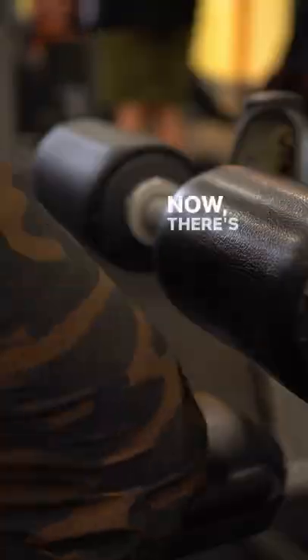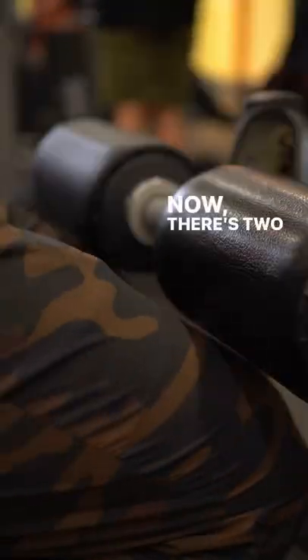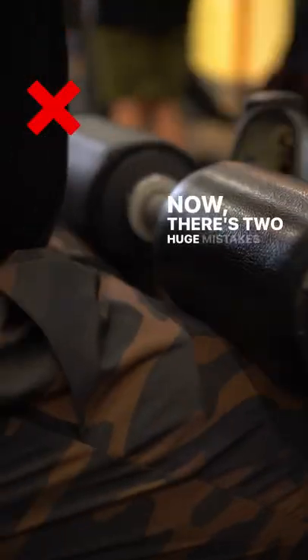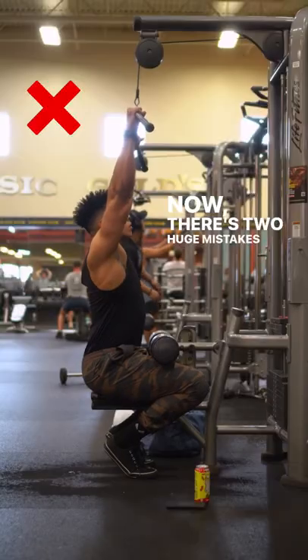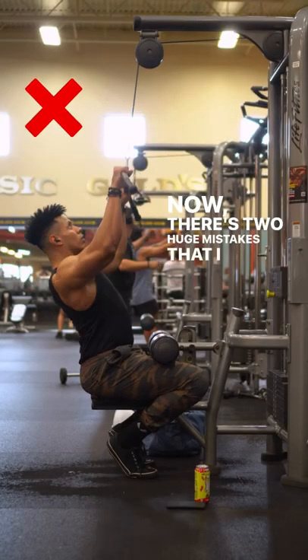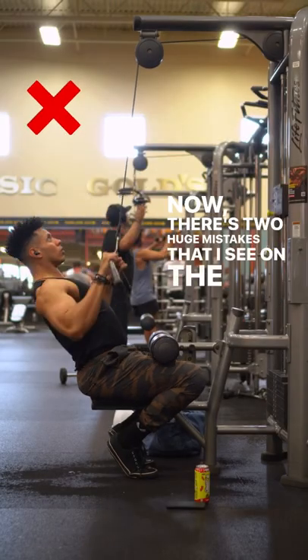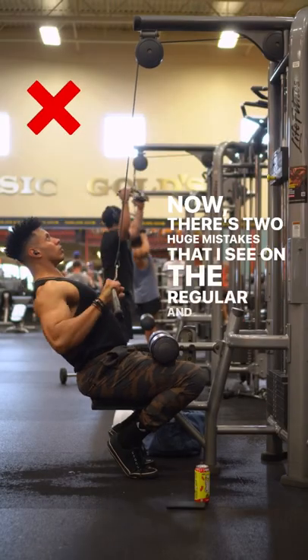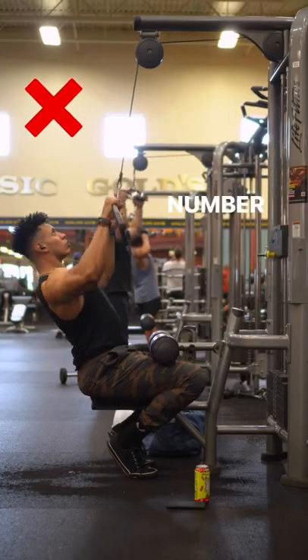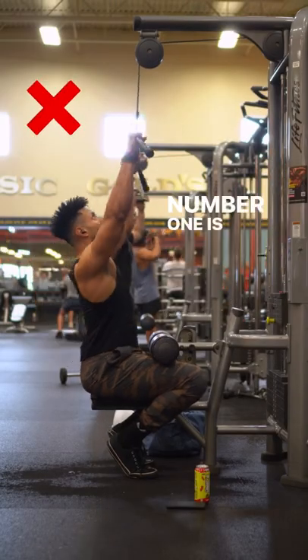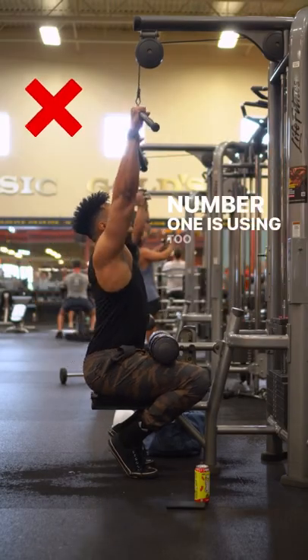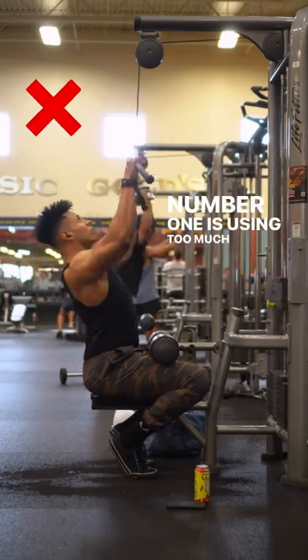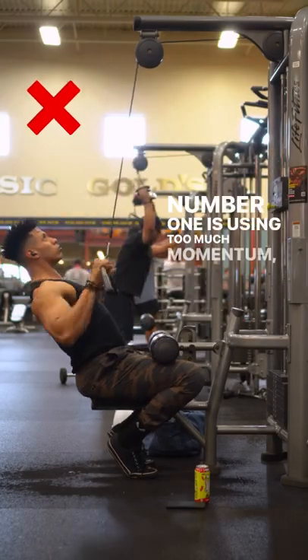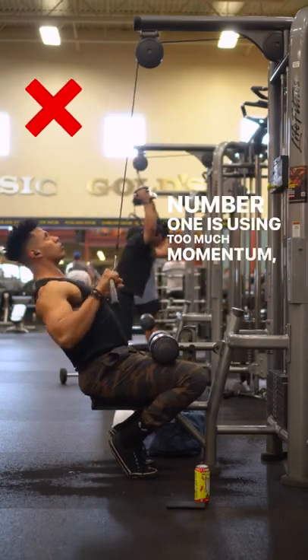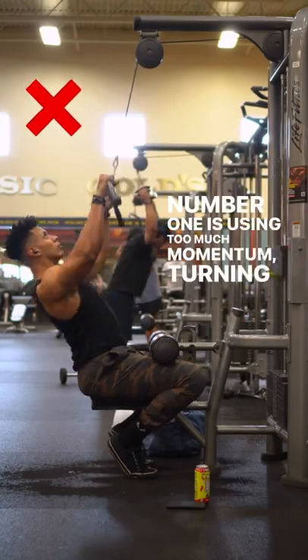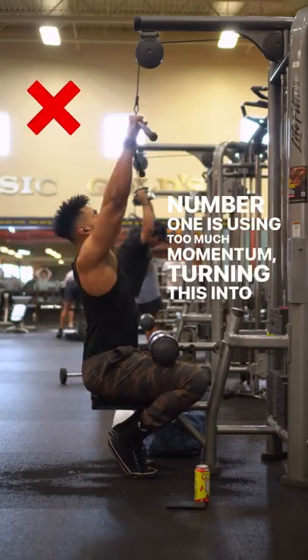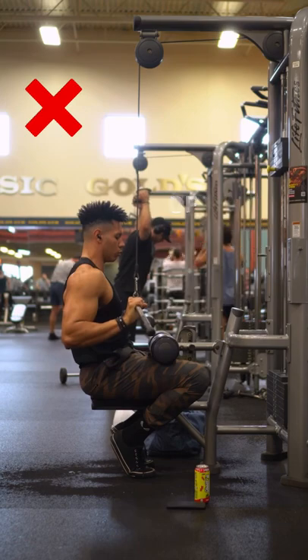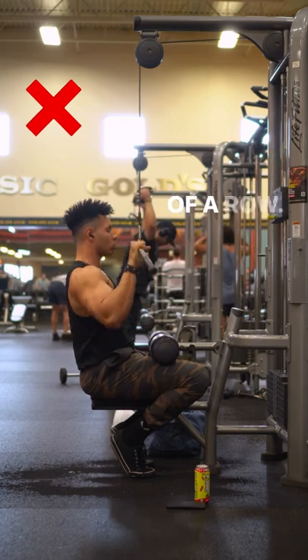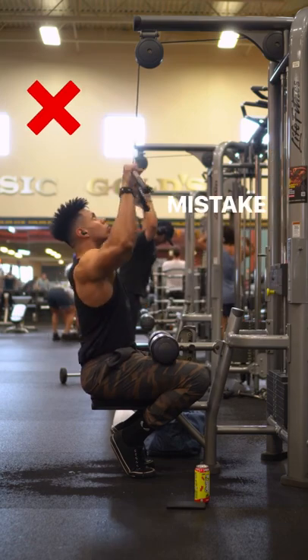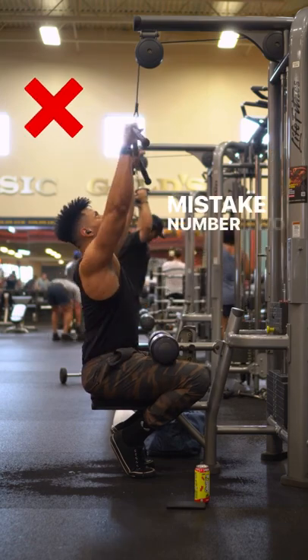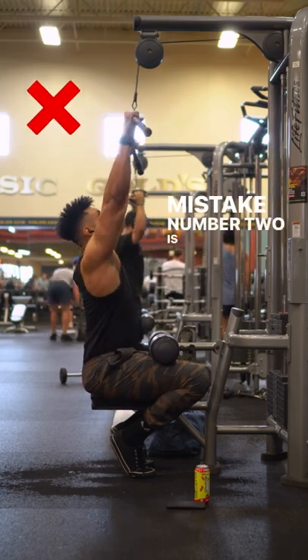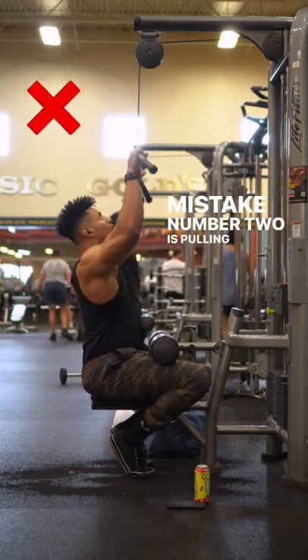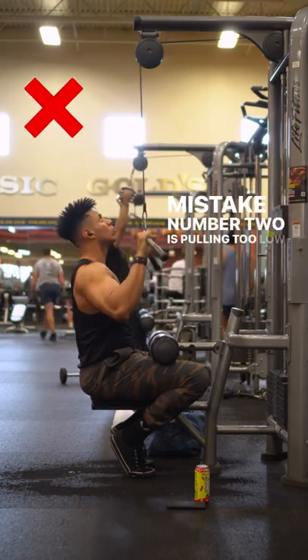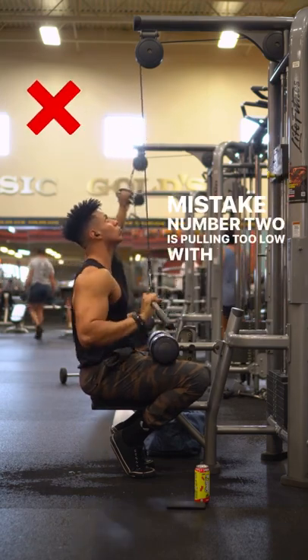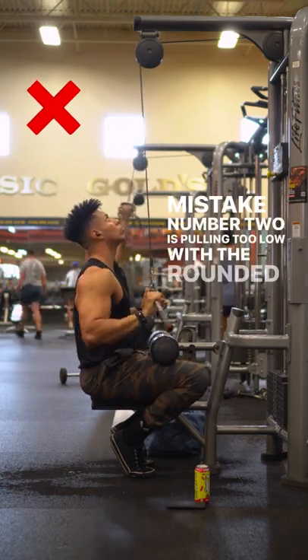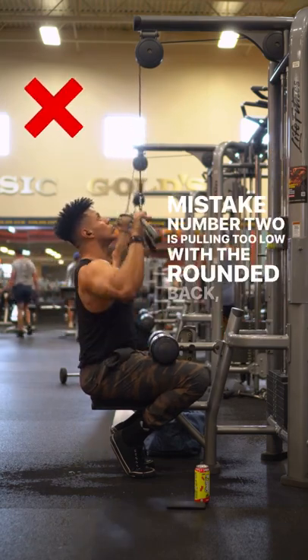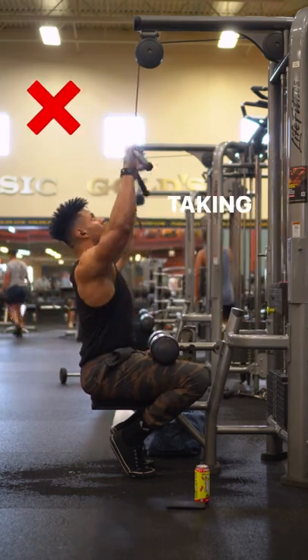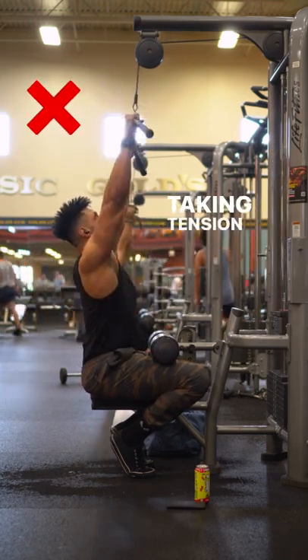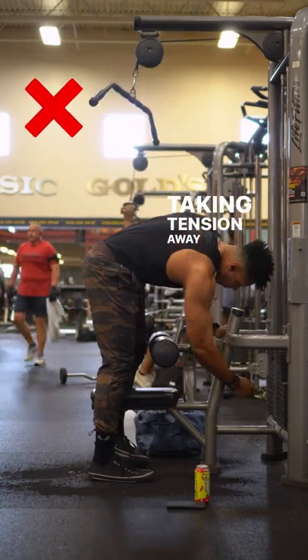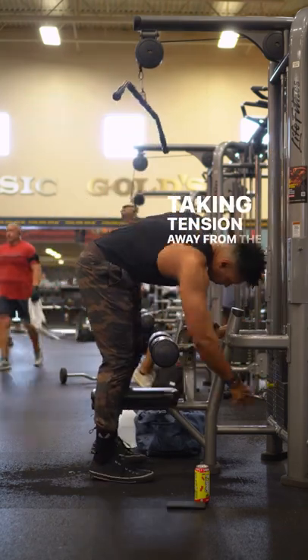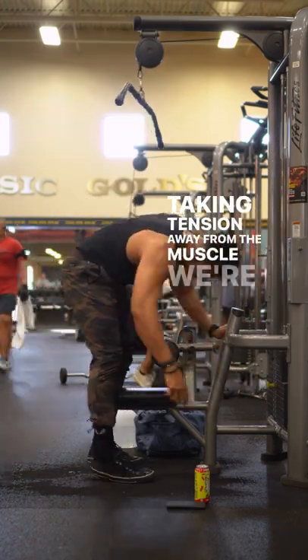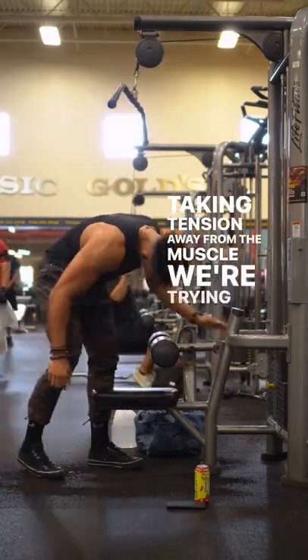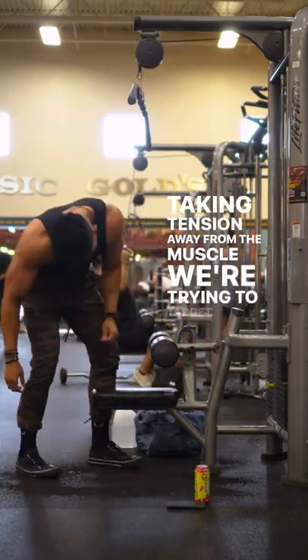There are two huge mistakes that I see on the regular. Number one is using too much momentum, turning this into more of a row. Mistake number two is pulling too low with a rounded back, taking tension away from the muscle we're trying to target.